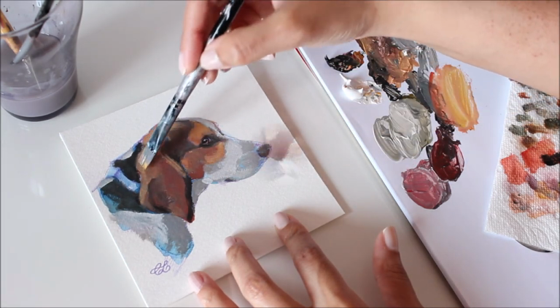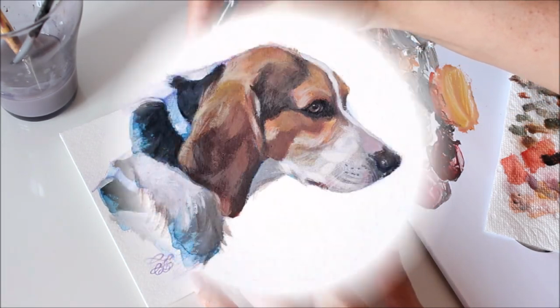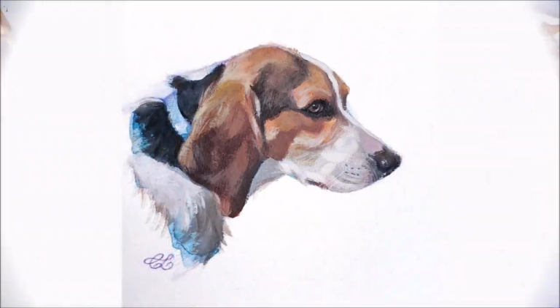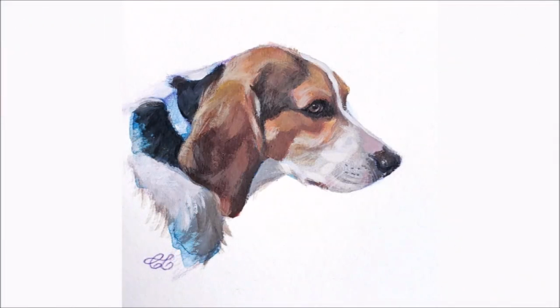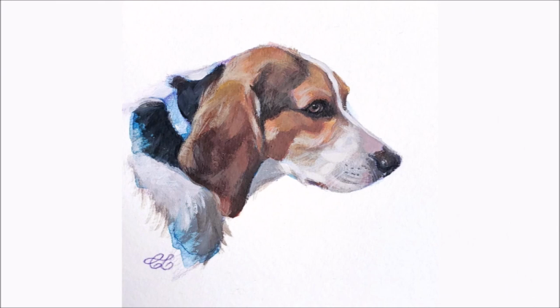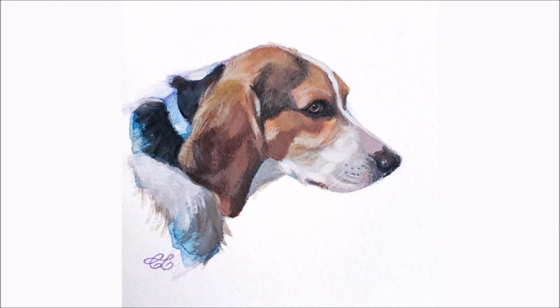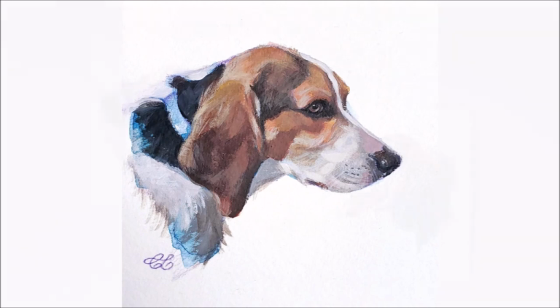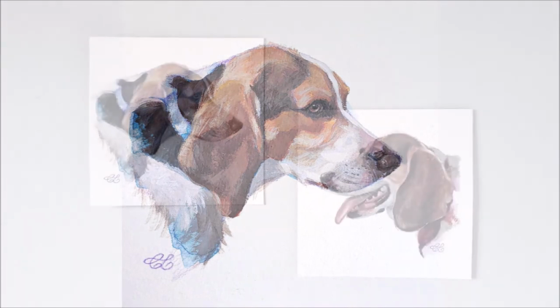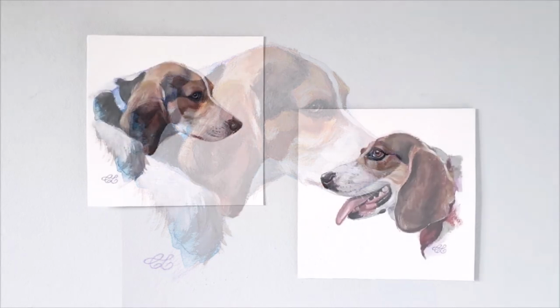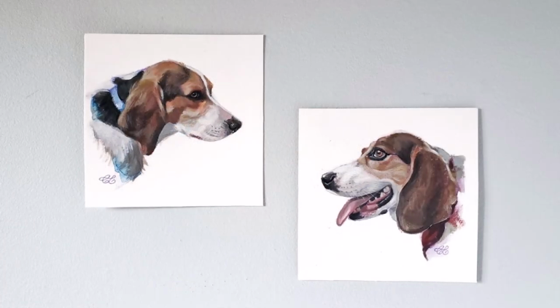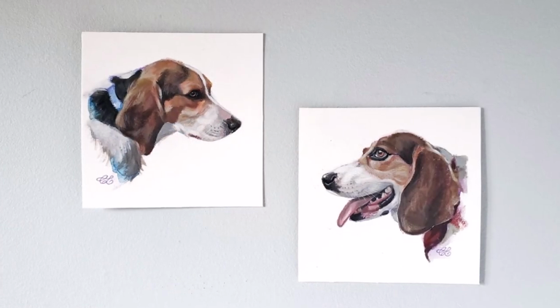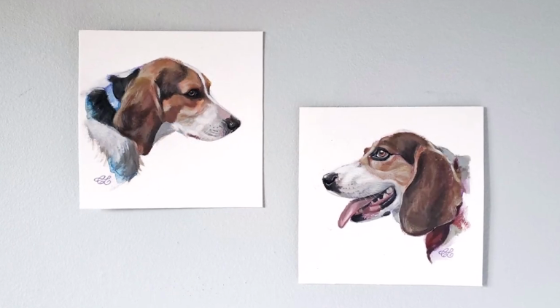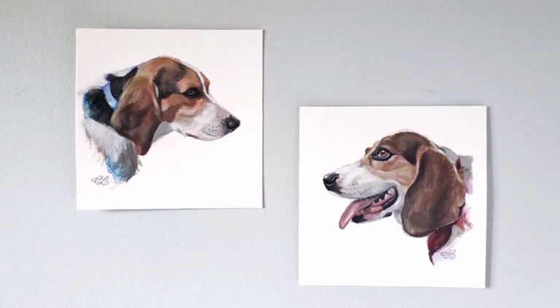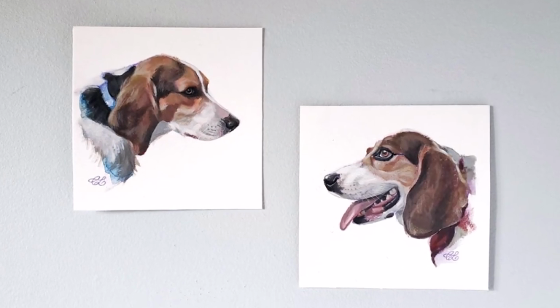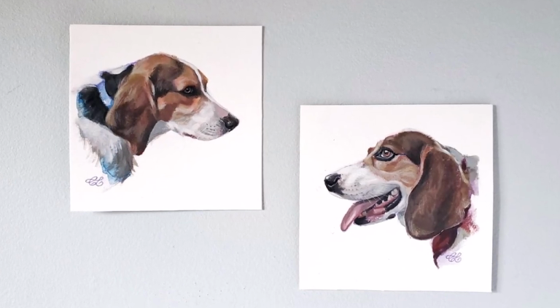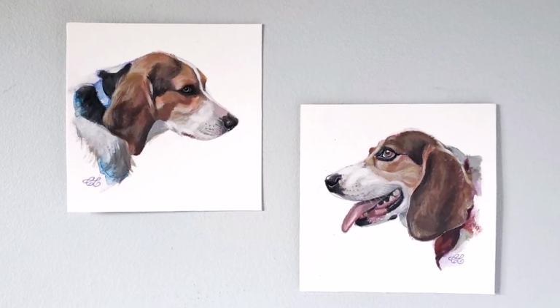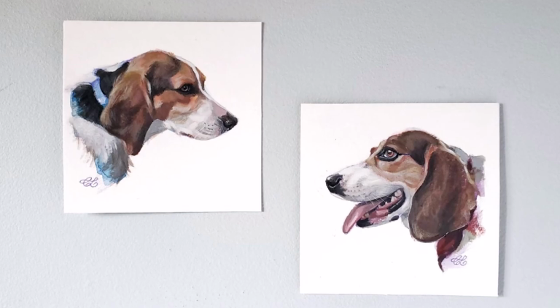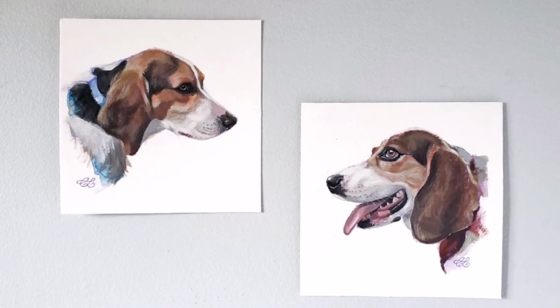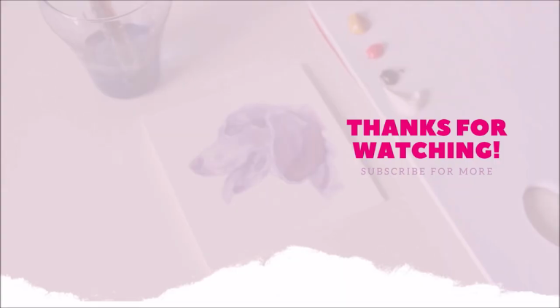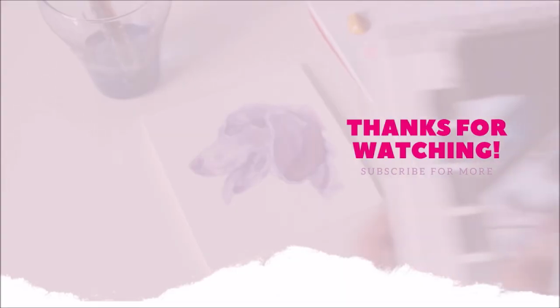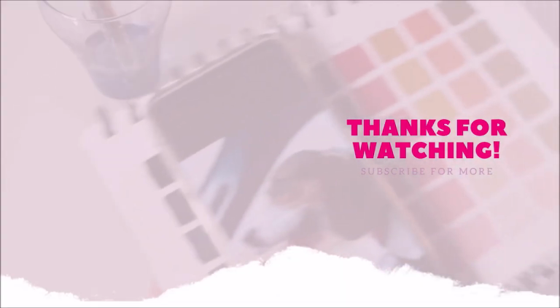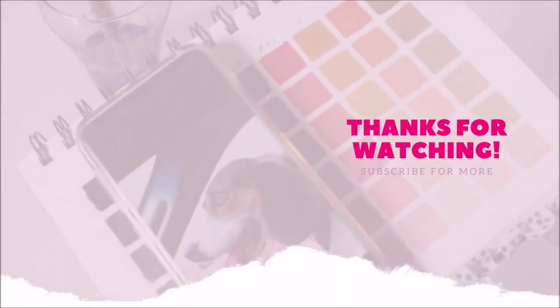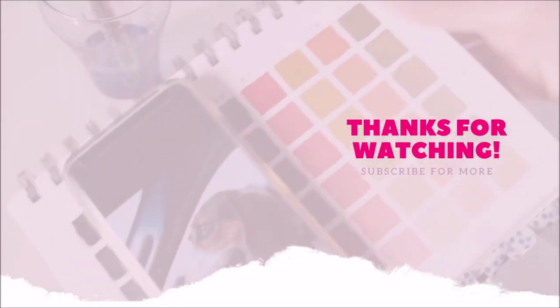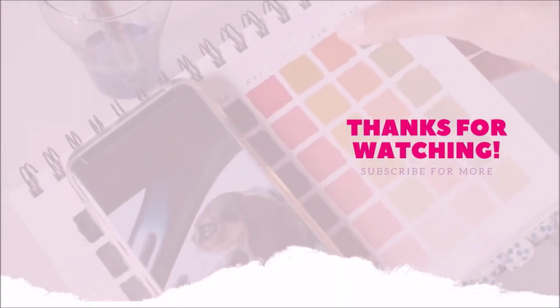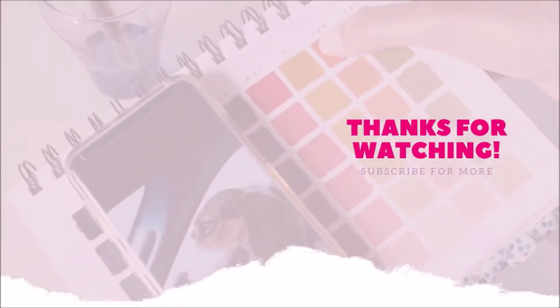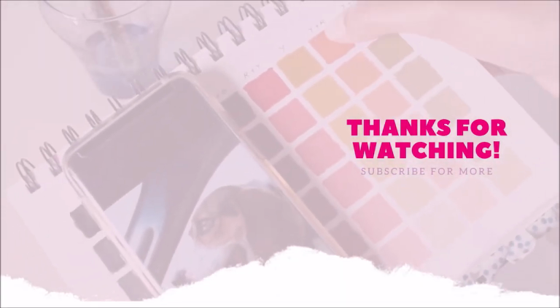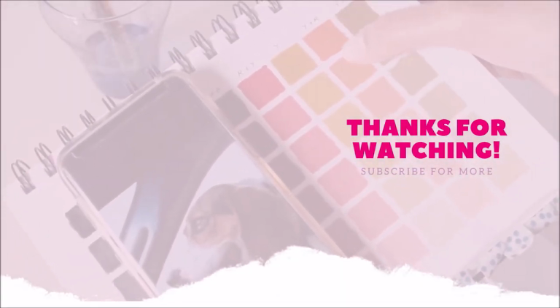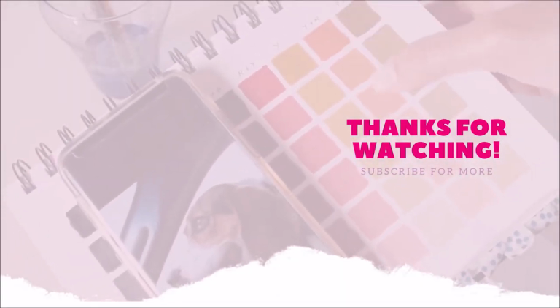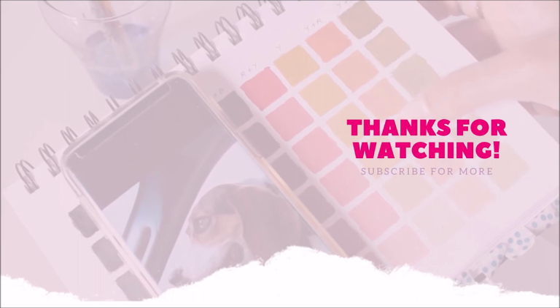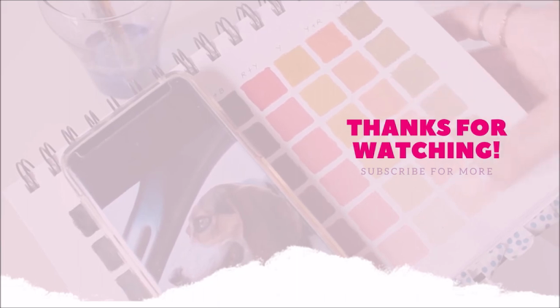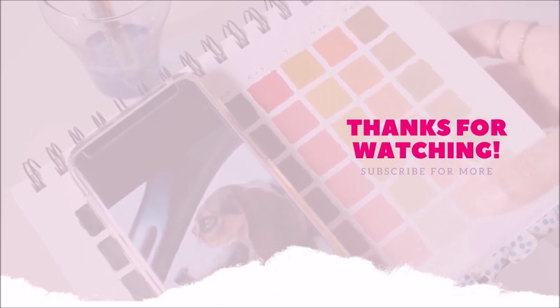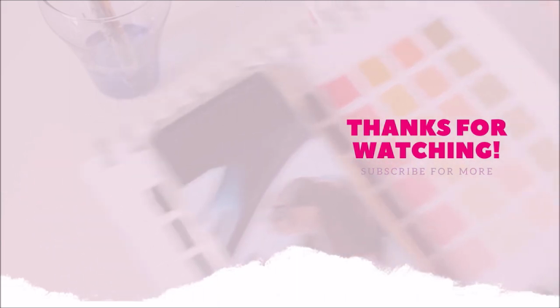And here's the second portrait. I hope you found this two-portrait demo of Bill the Beagle twice as helpful. If you enjoyed this video, give it a thumbs up and subscribe to my channel for new videos every week.